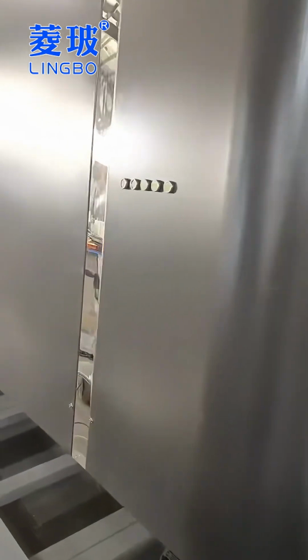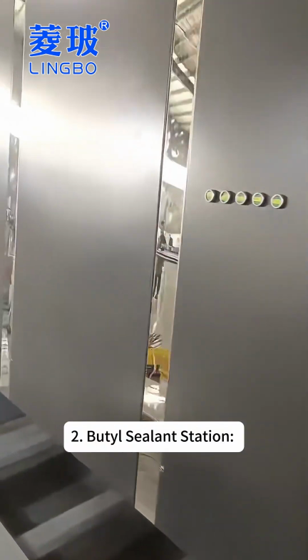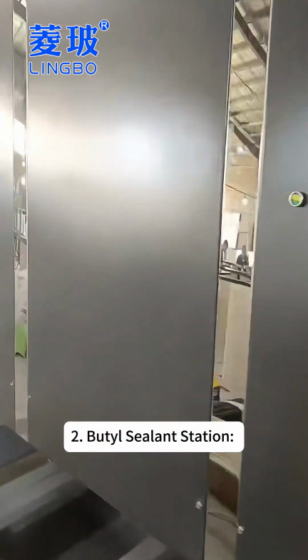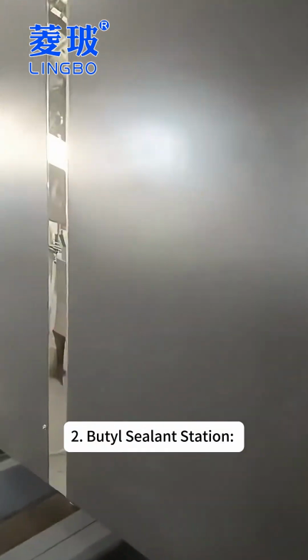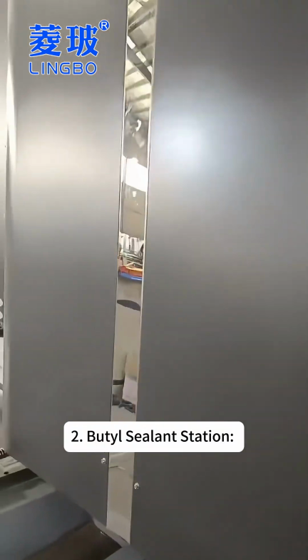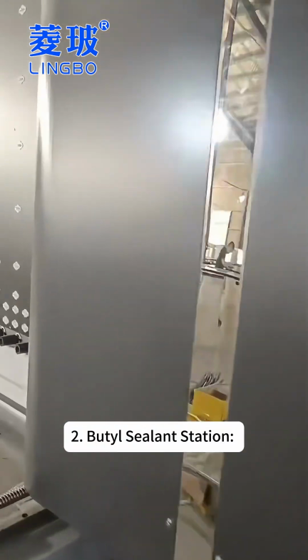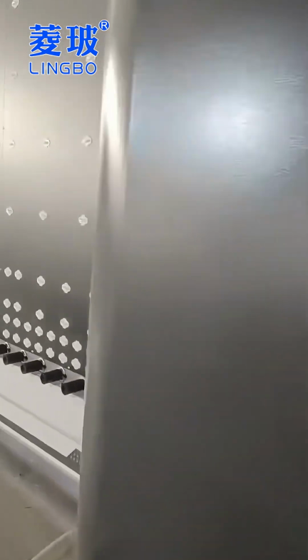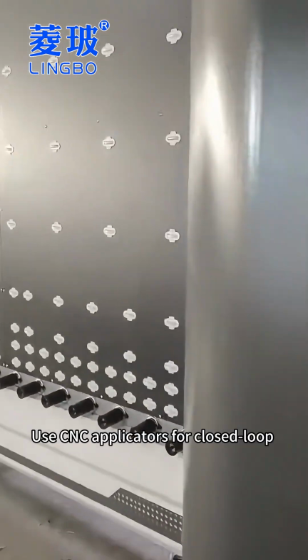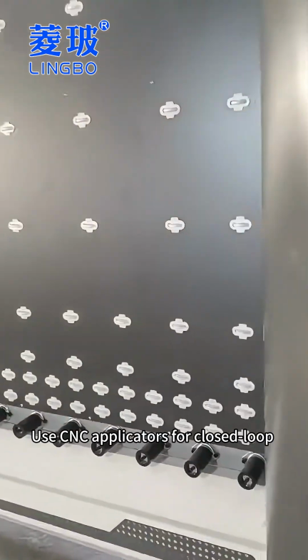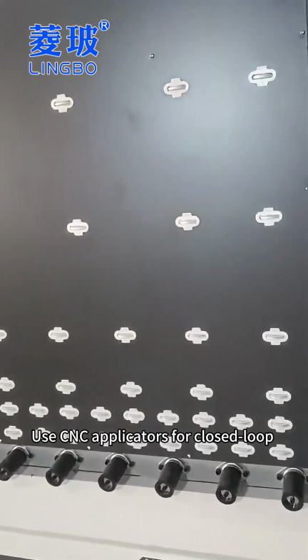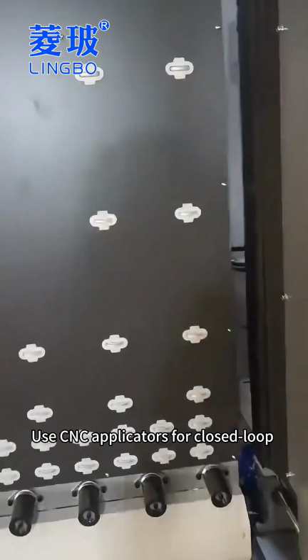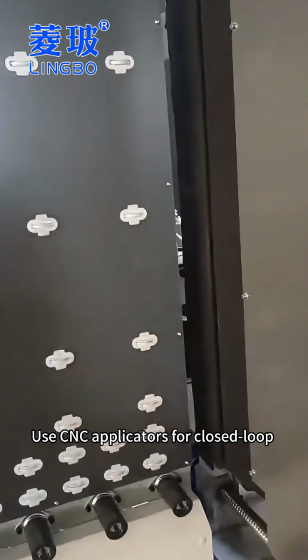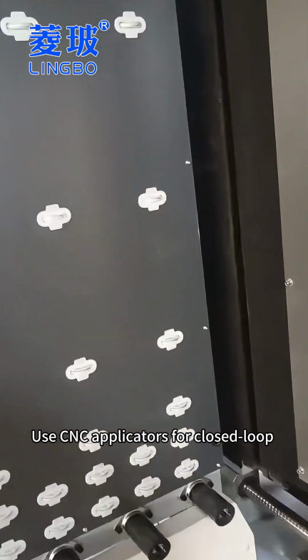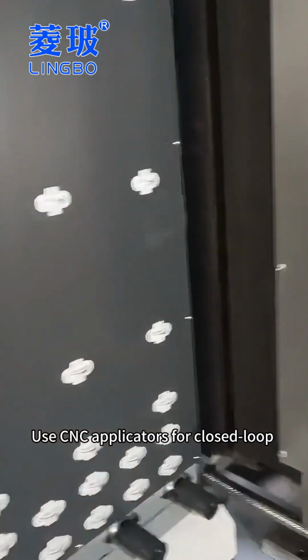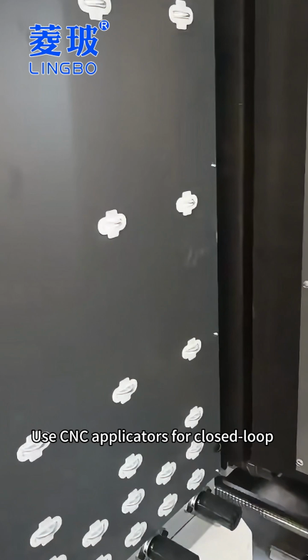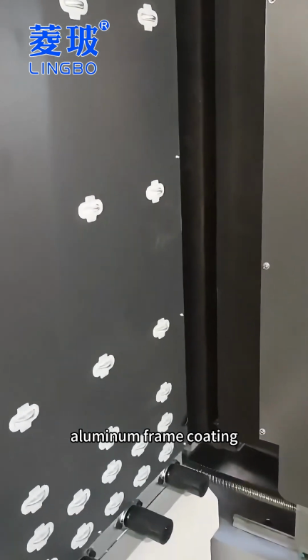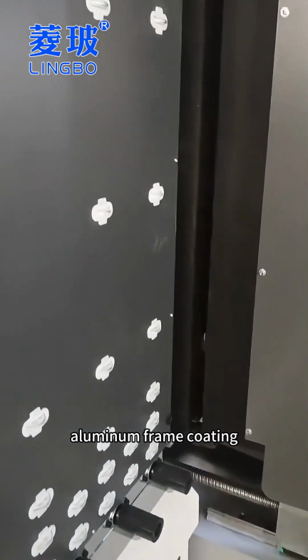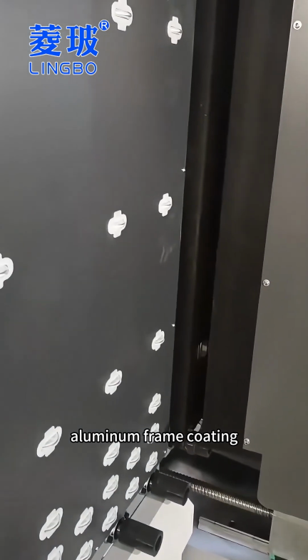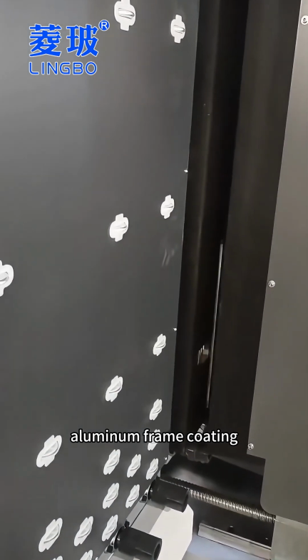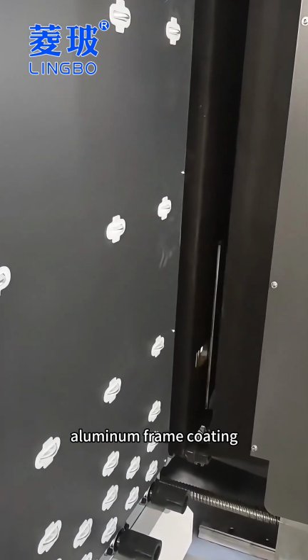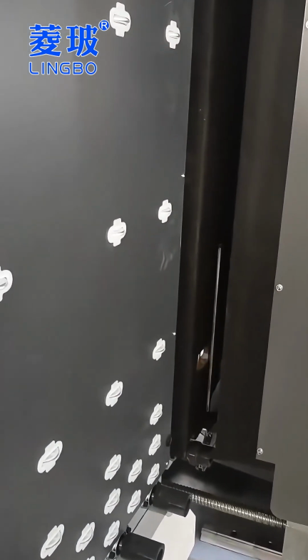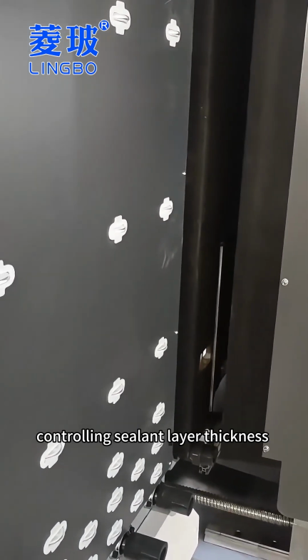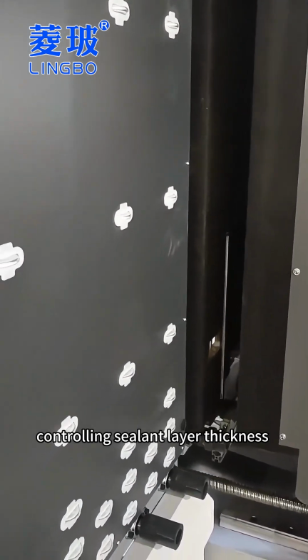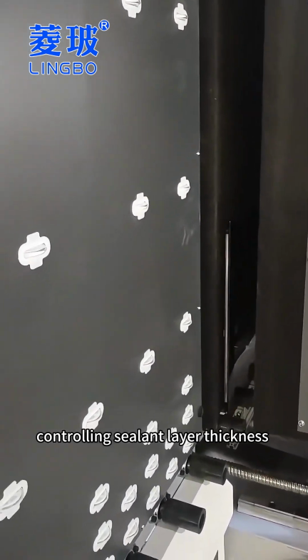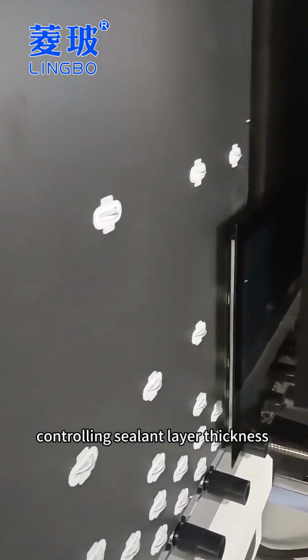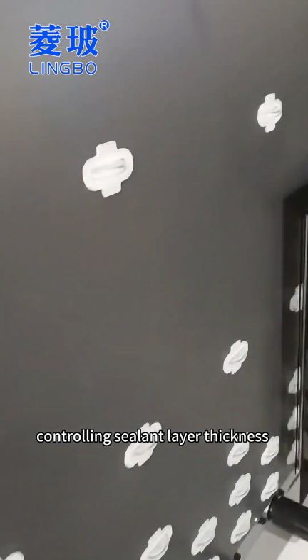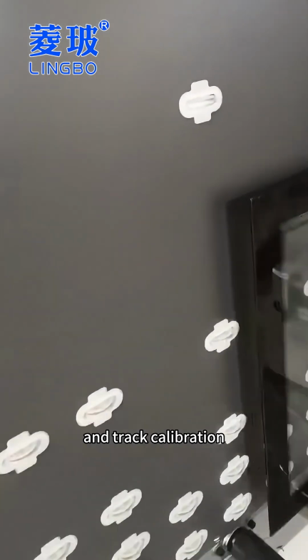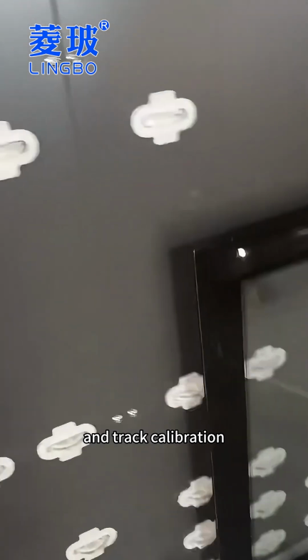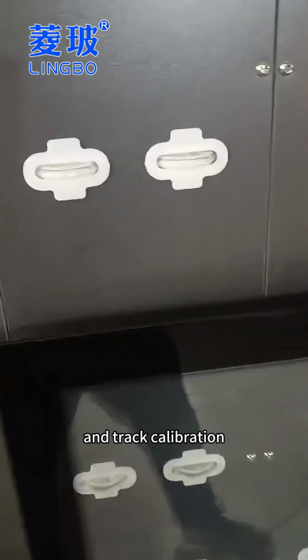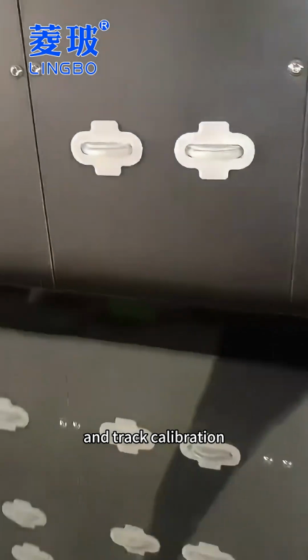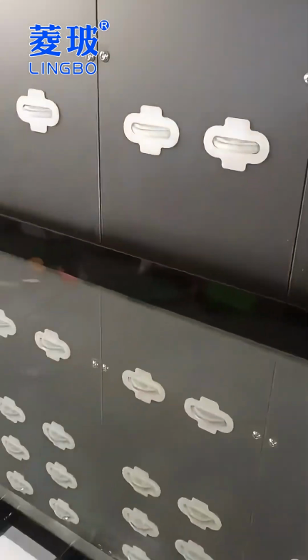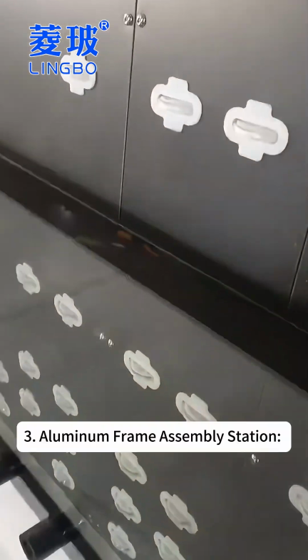Second, at the butyl sealant station, operators use CNC applicators for closed-loop aluminum frame coatings, controlling sealant layer thickness and tracking calibration.